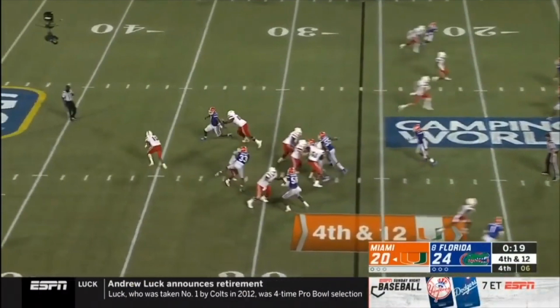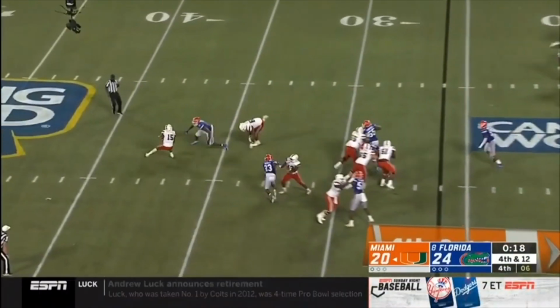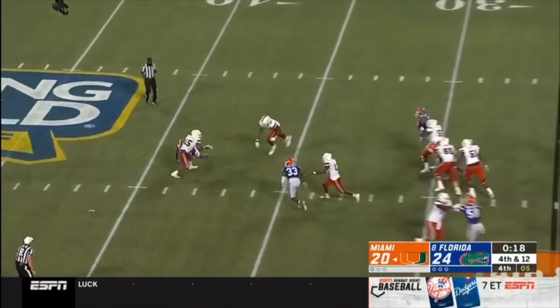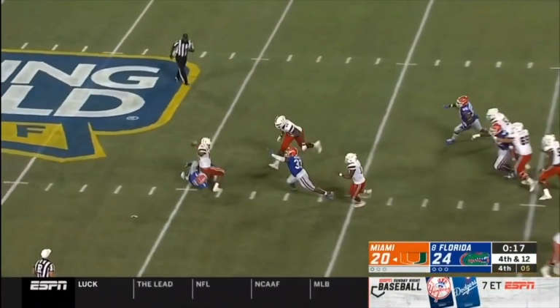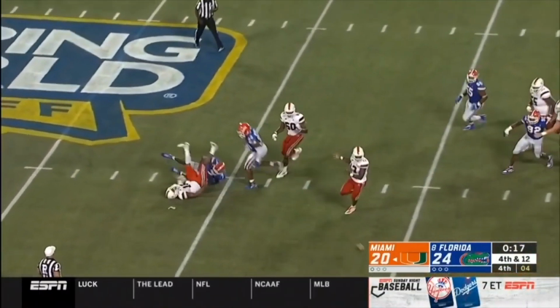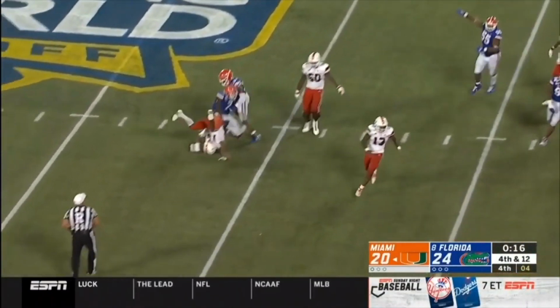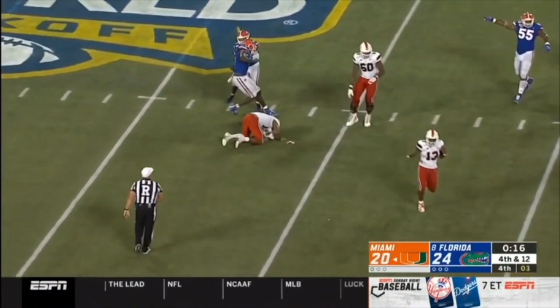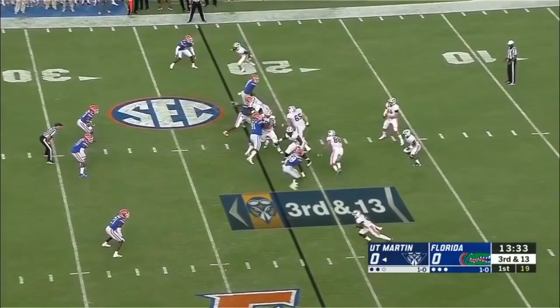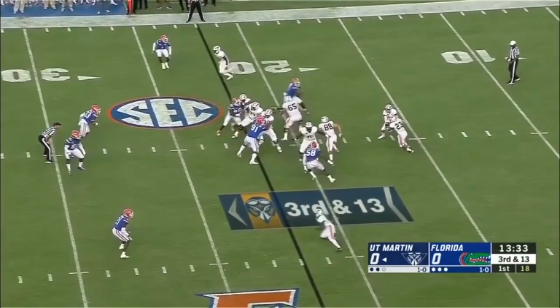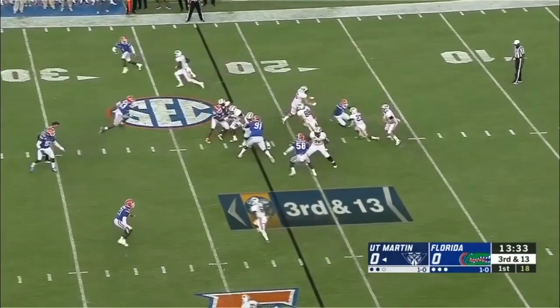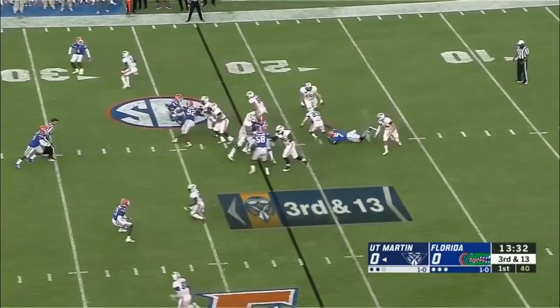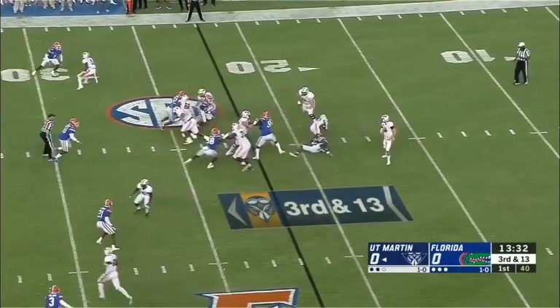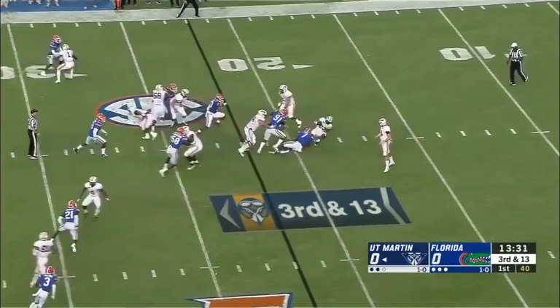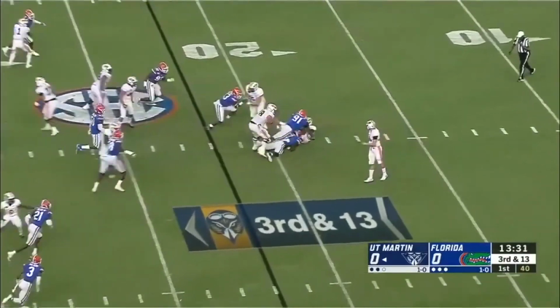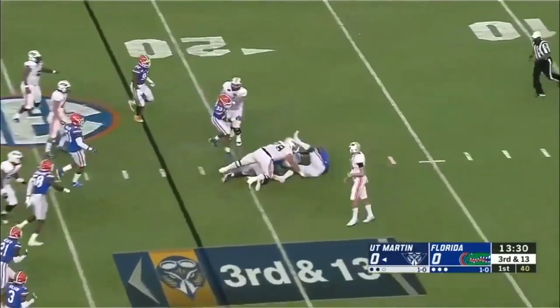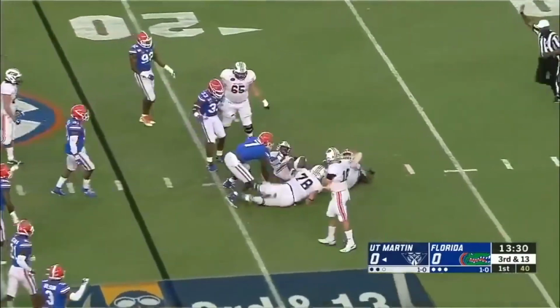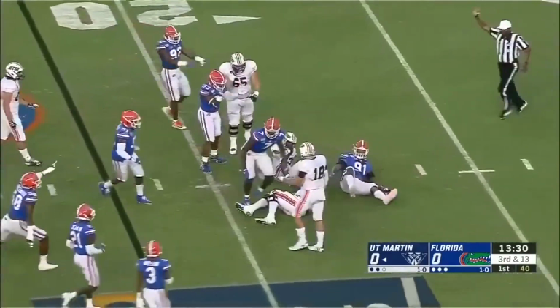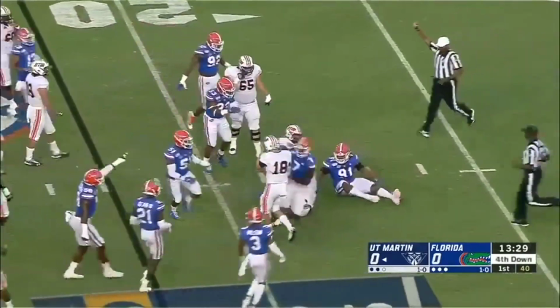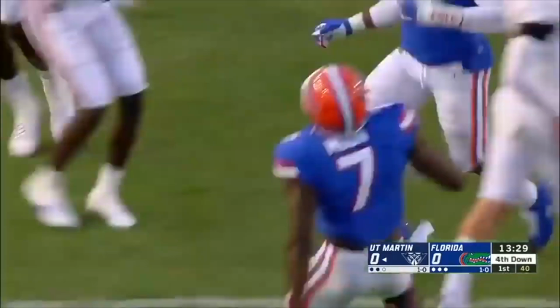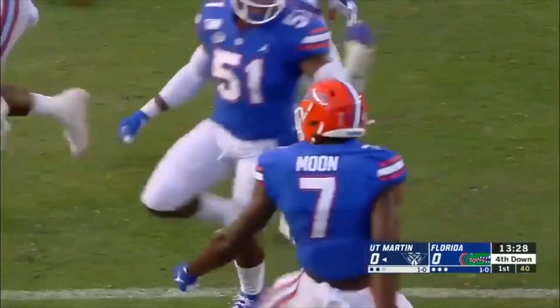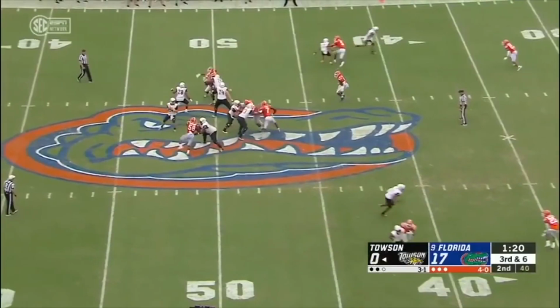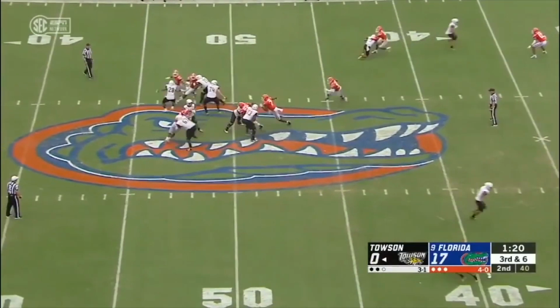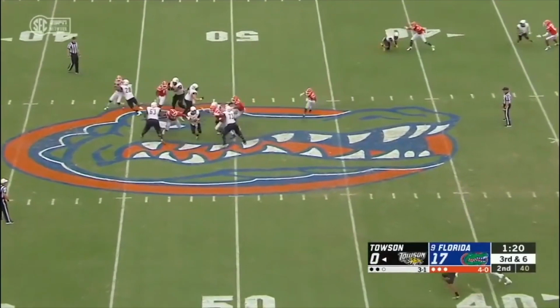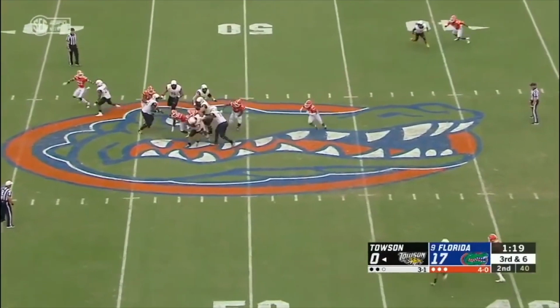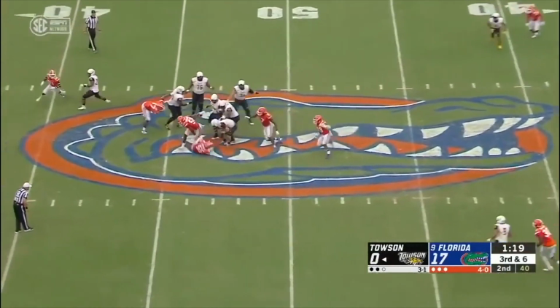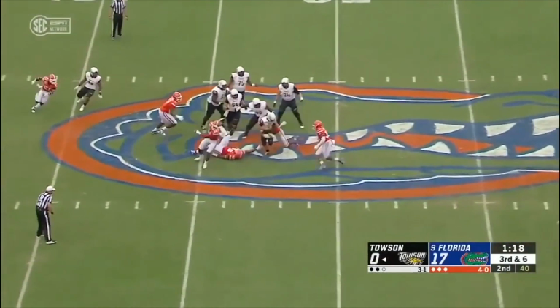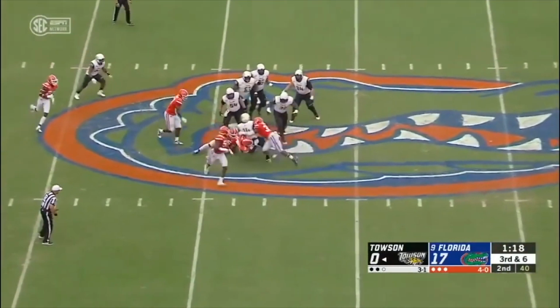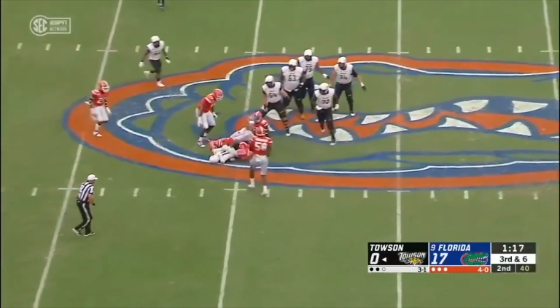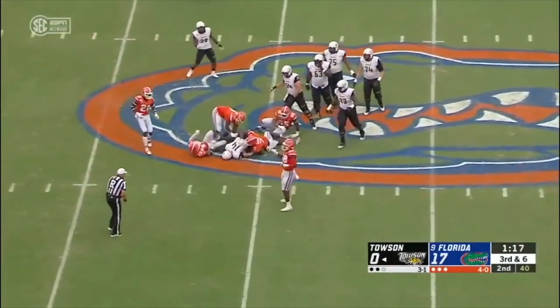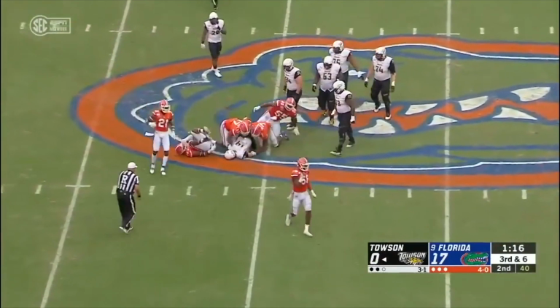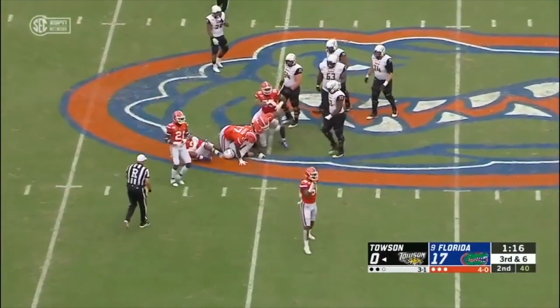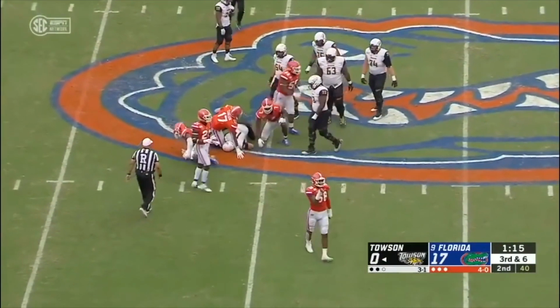Bobble — Williams spun around and just fires into the ground. Logan is wrapped up by Jeremiah Moon. Third and six — this will help him get off as they swarm Blacko.